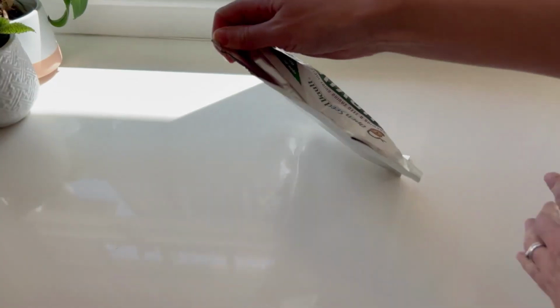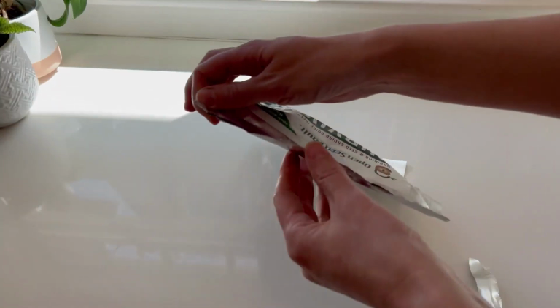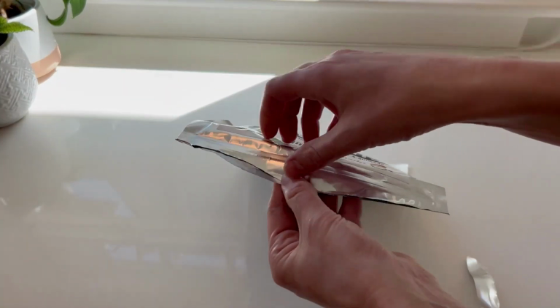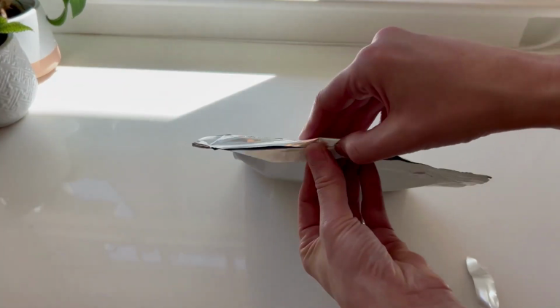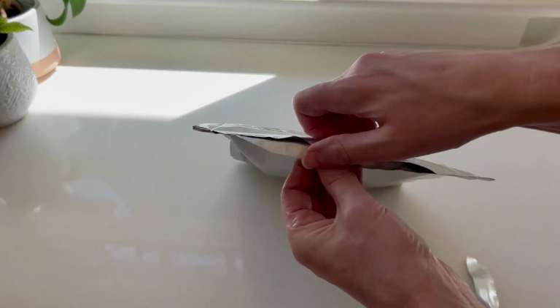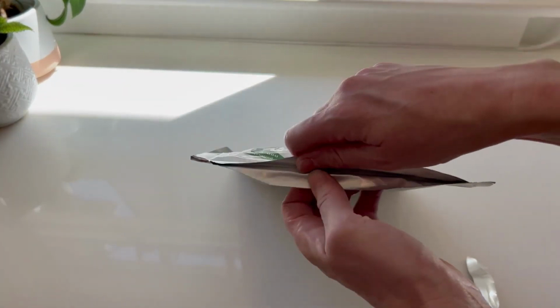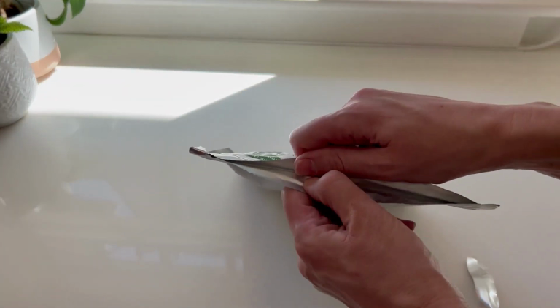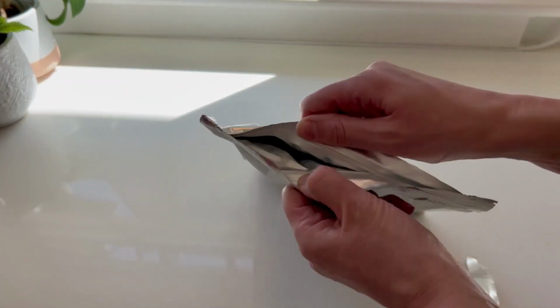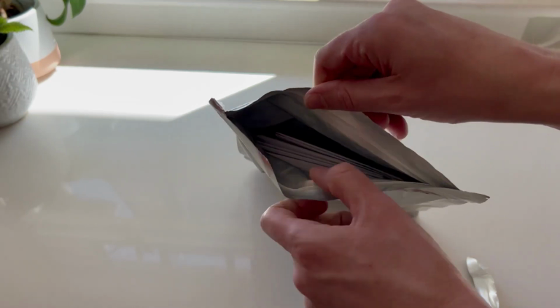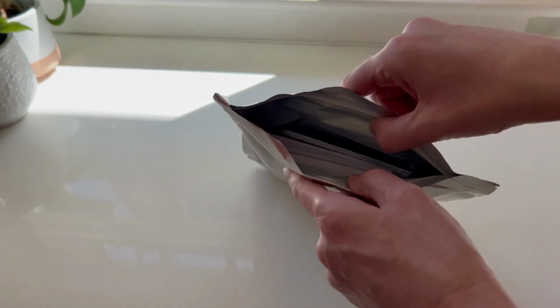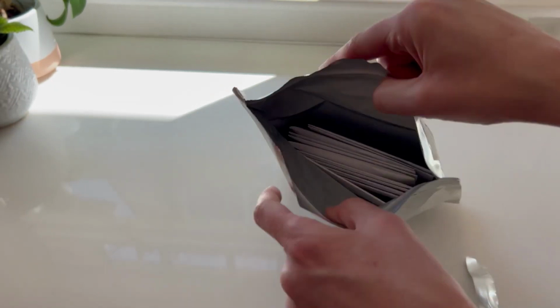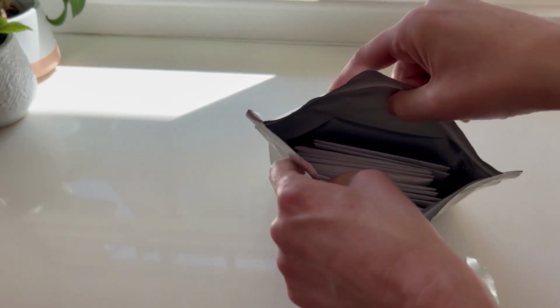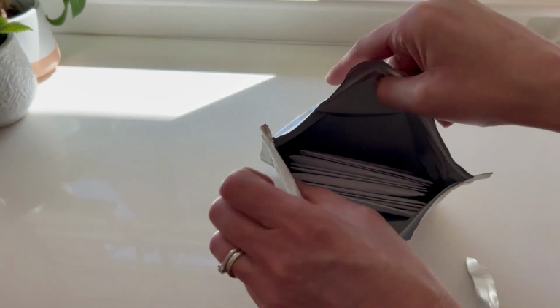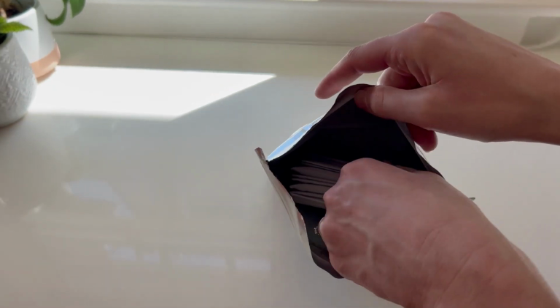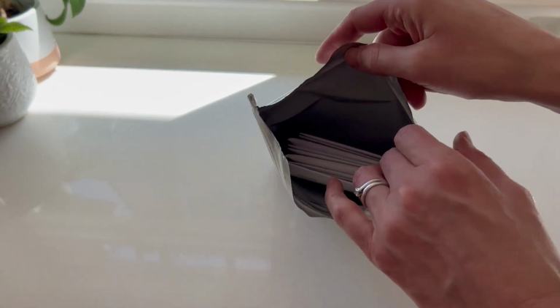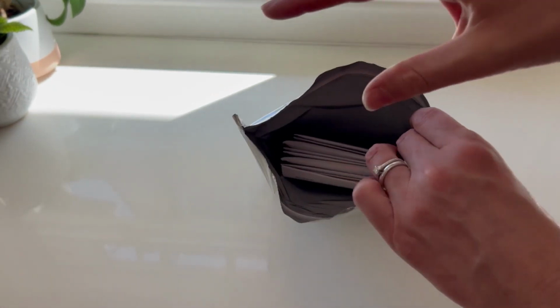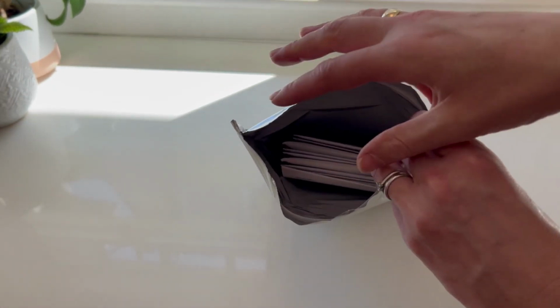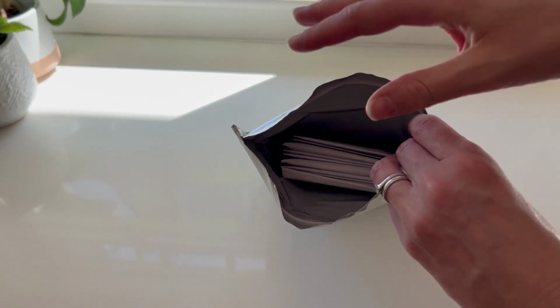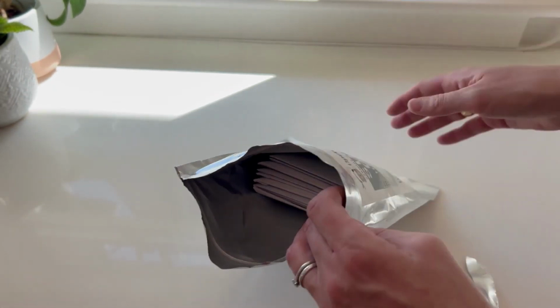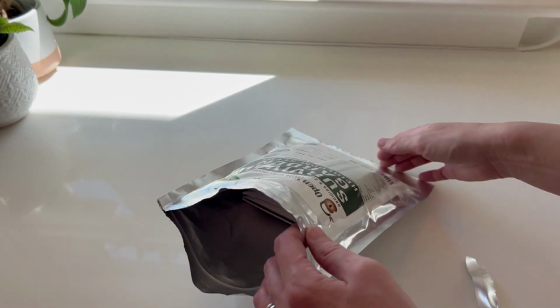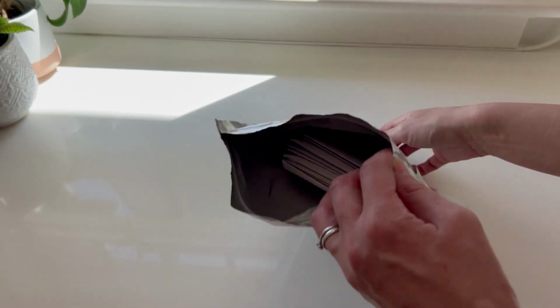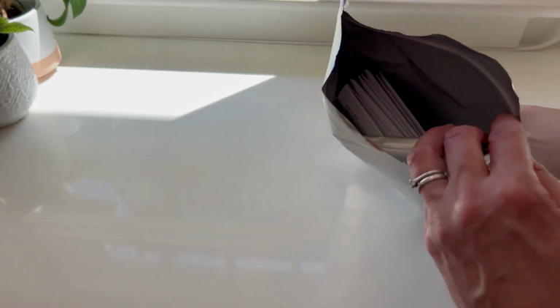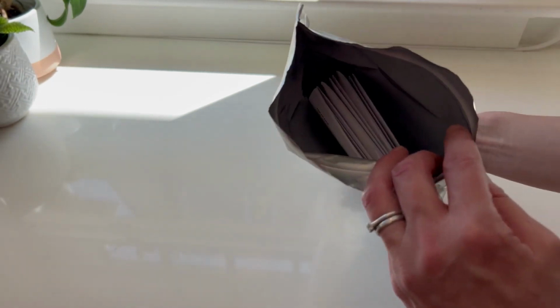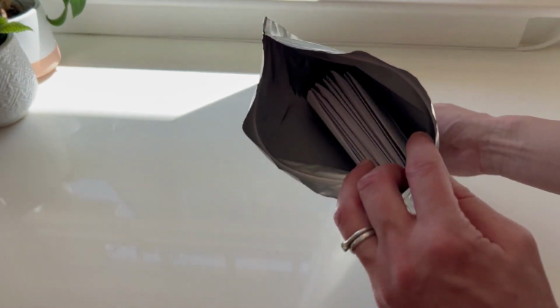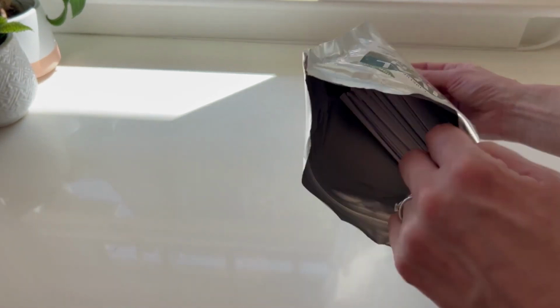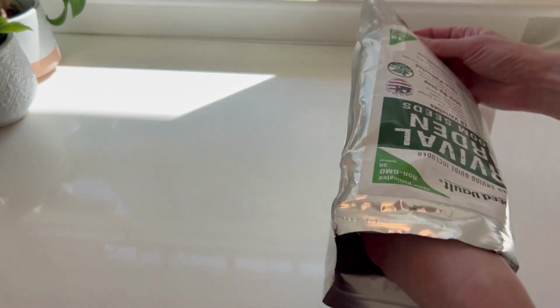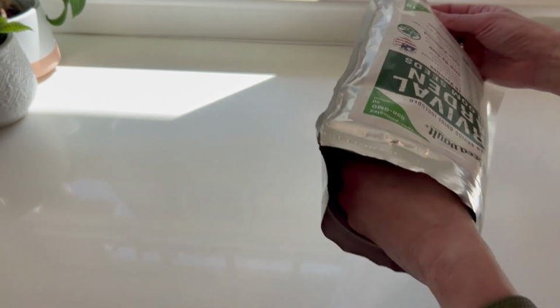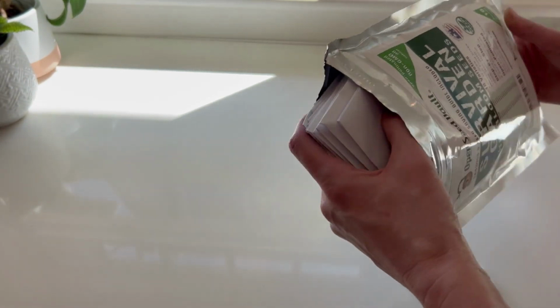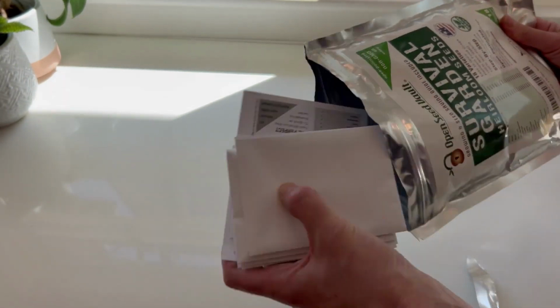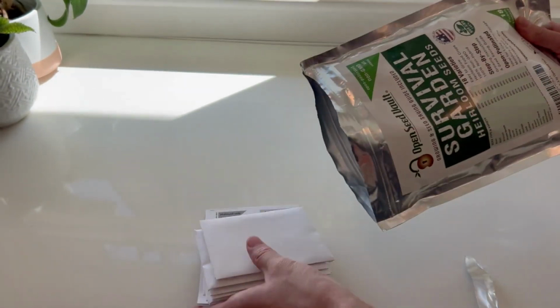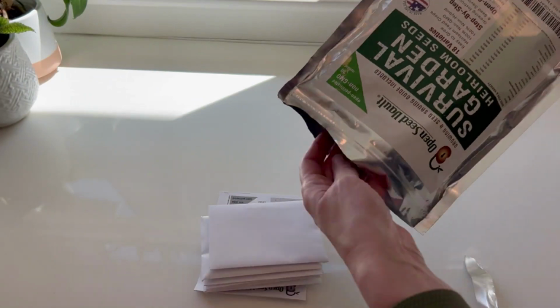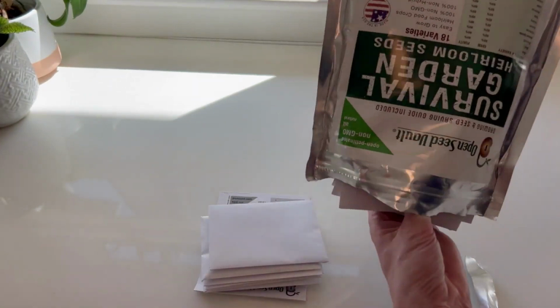One of the best things about this is that it is resealable and all the packets in here I can put back in, so I can use this for multiple seasons. It is a lot of seeds — I won't need them all this year, but I have the 18 packets.